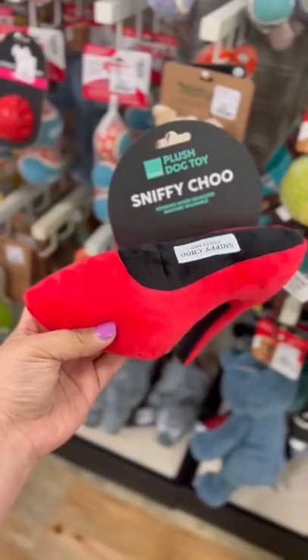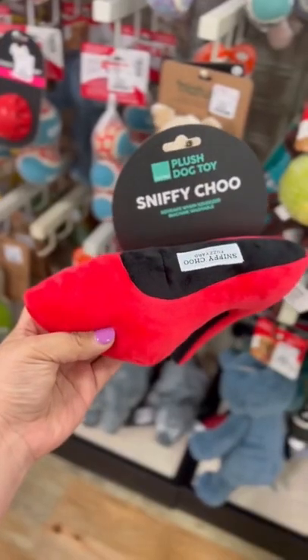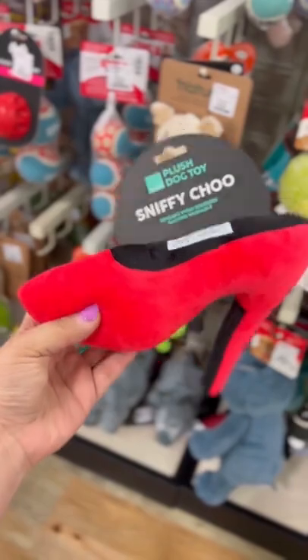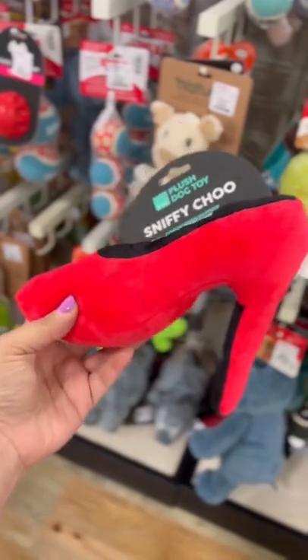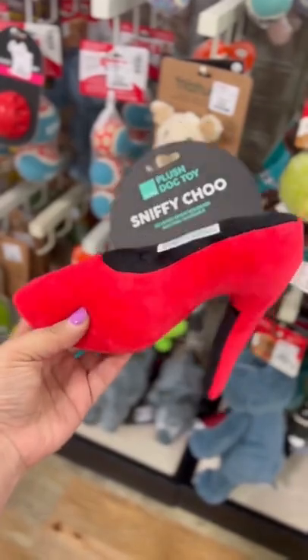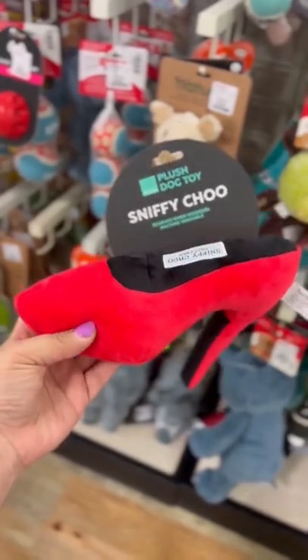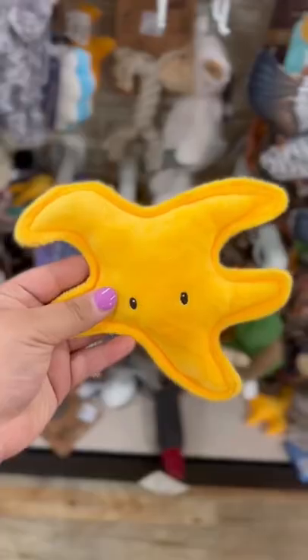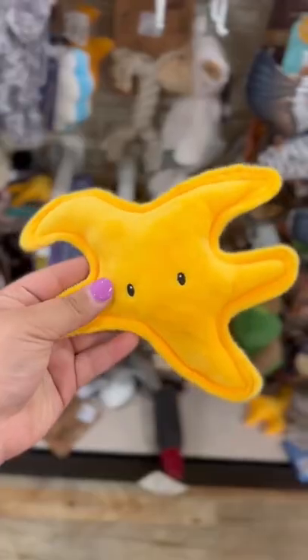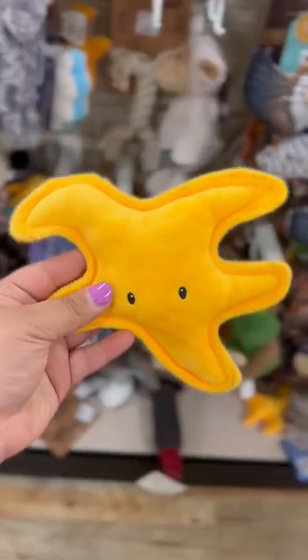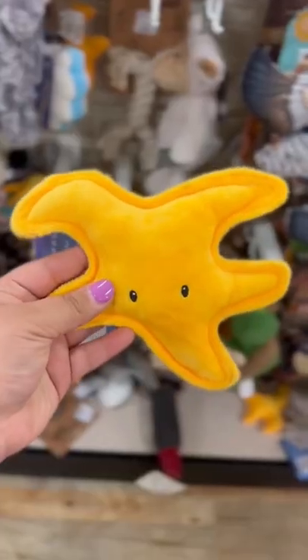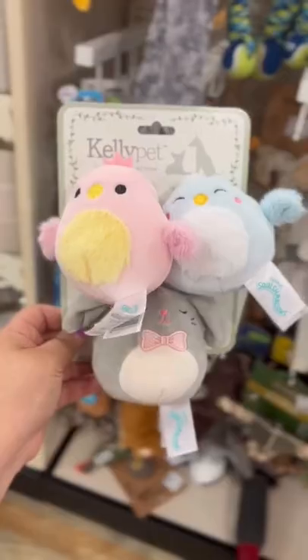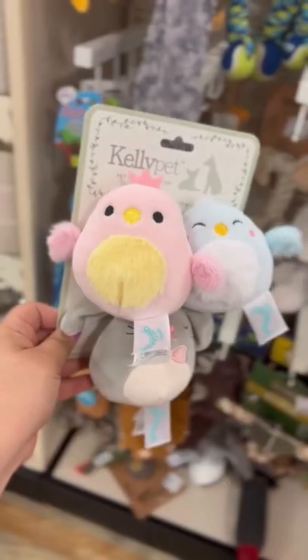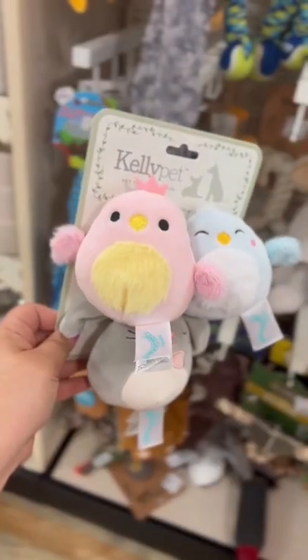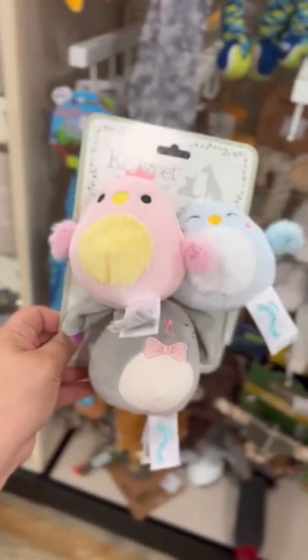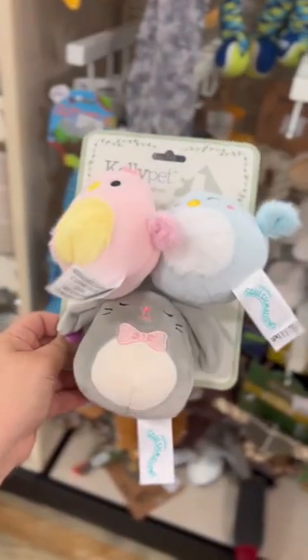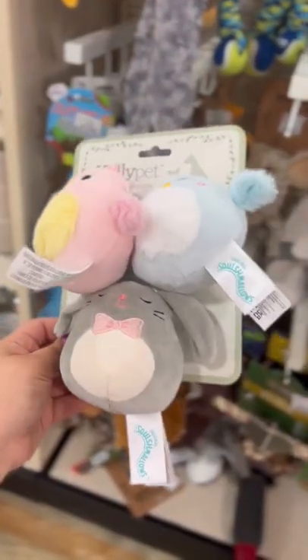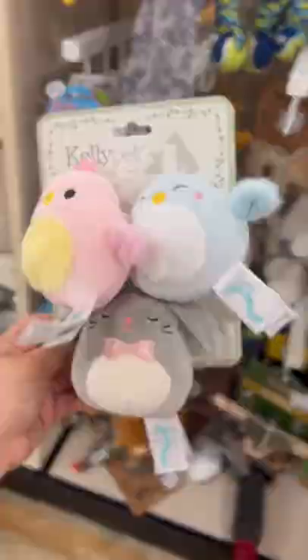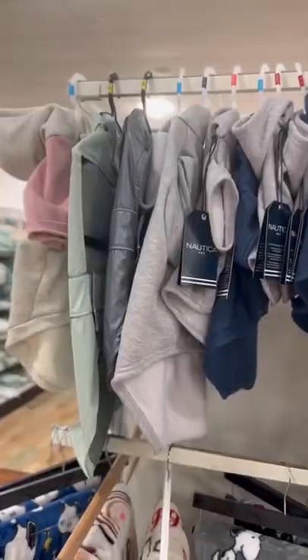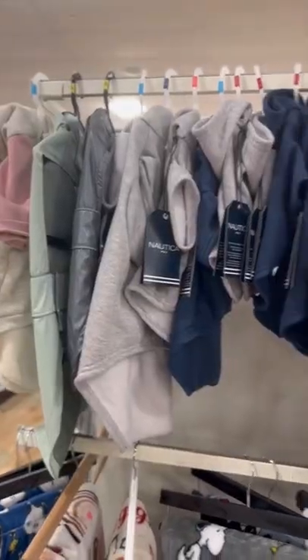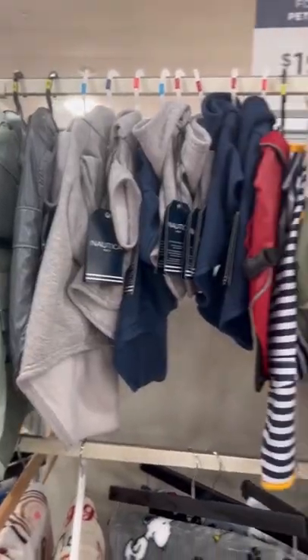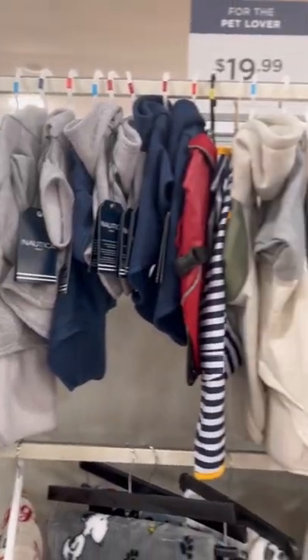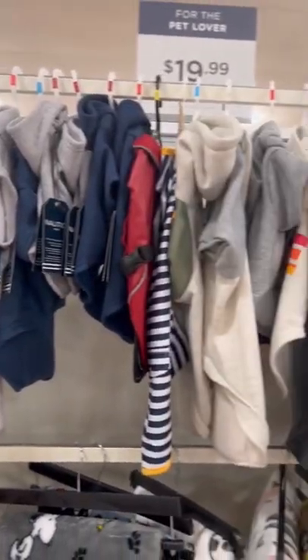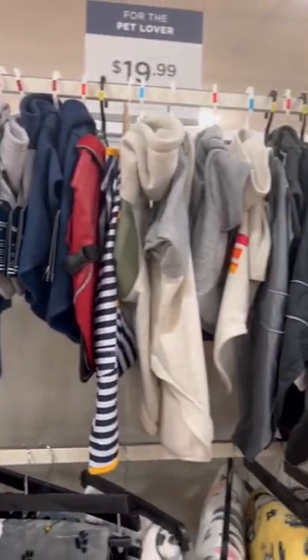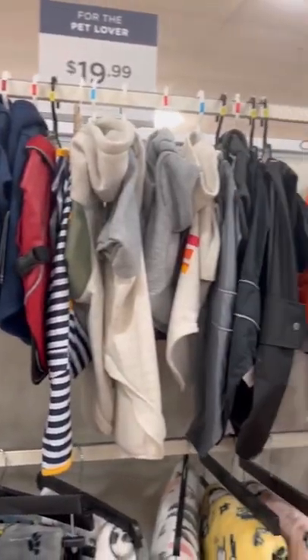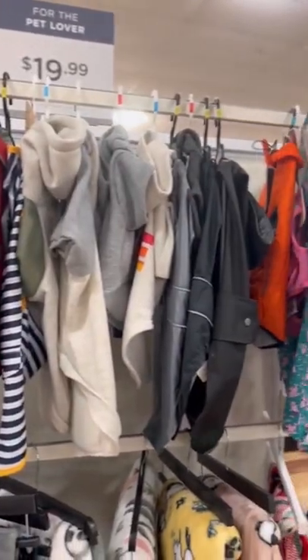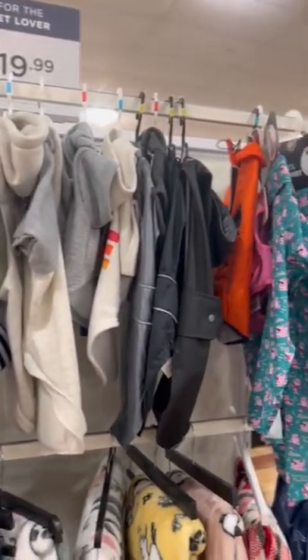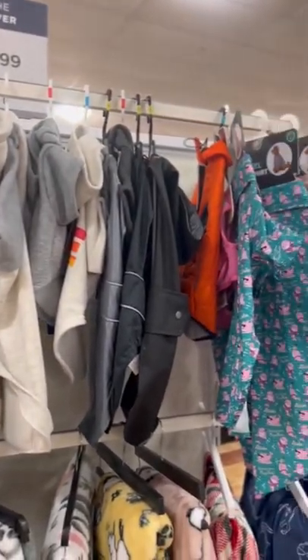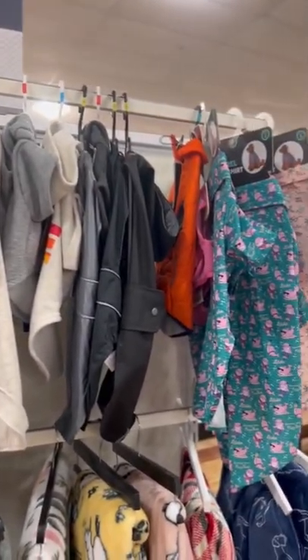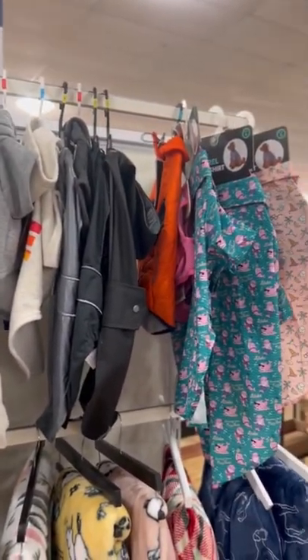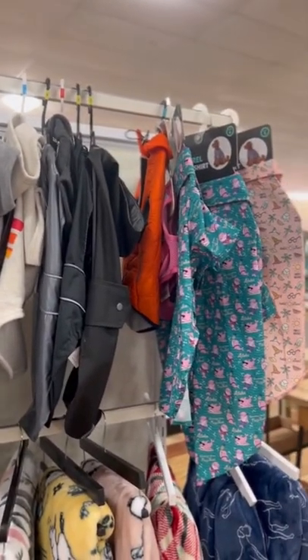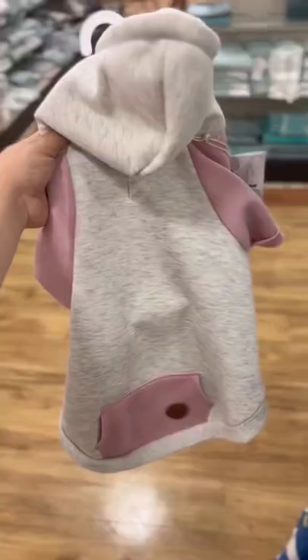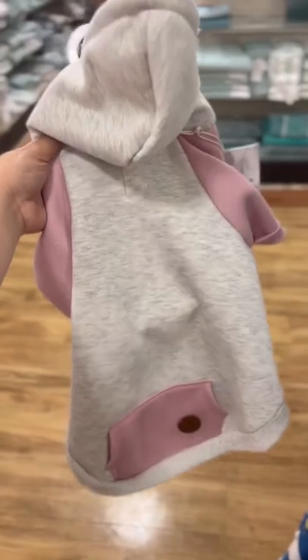They had this super cute little bunny, a sniffy chew — hi Yoshu! — I don't know what this was but it was cute, and this cute Squishmallow trio. For doggy clothes, they didn't really have a big selection but hopefully they restock soon.